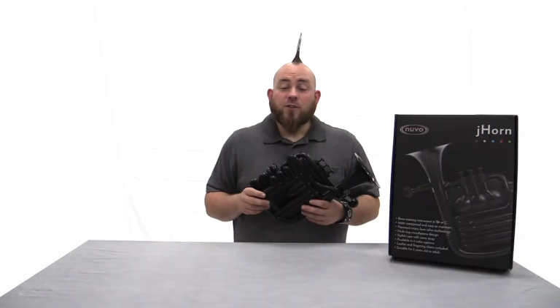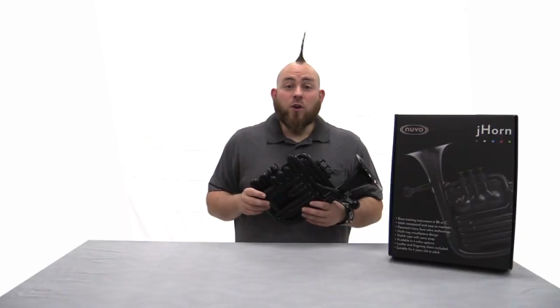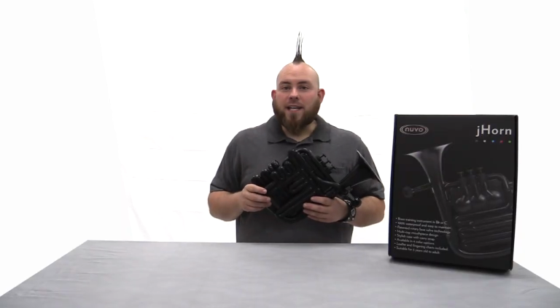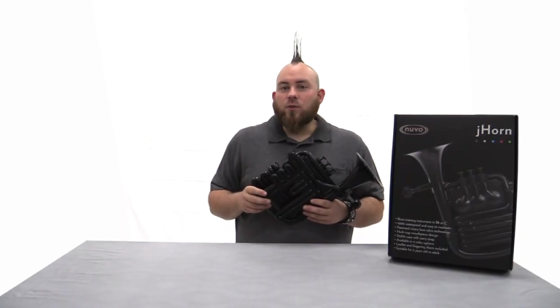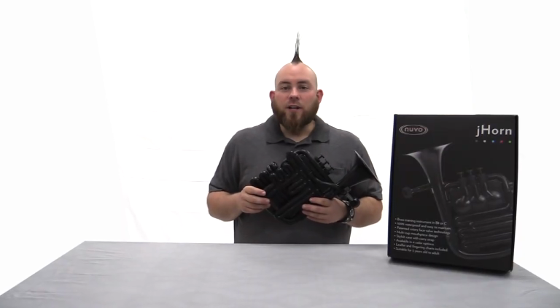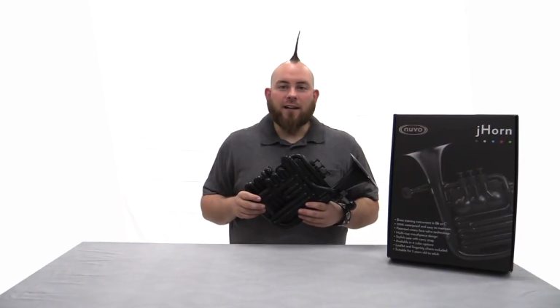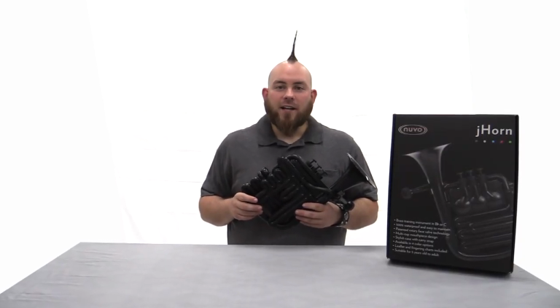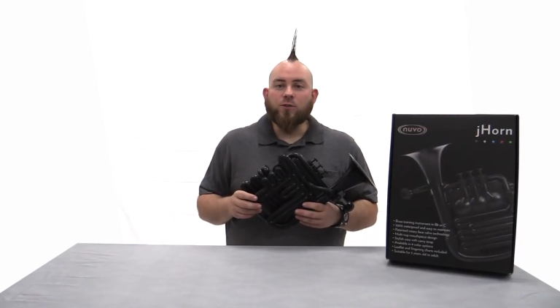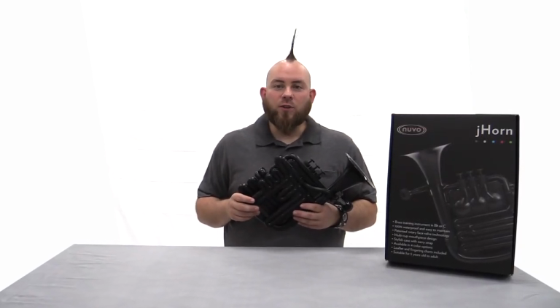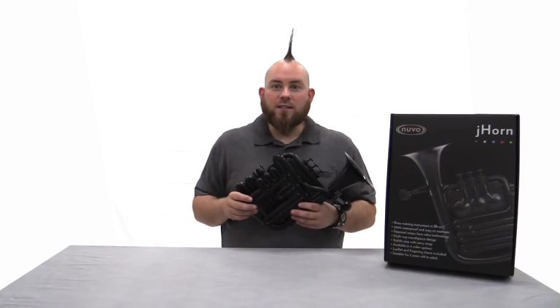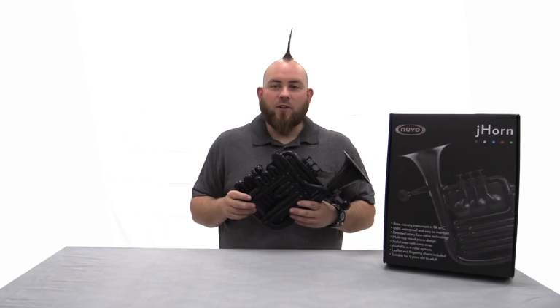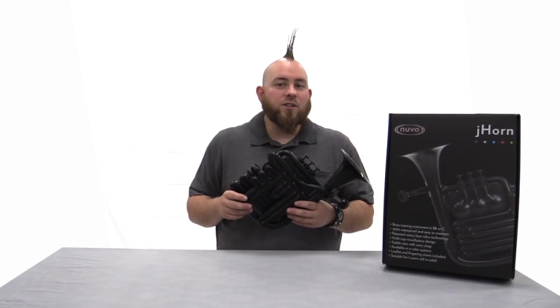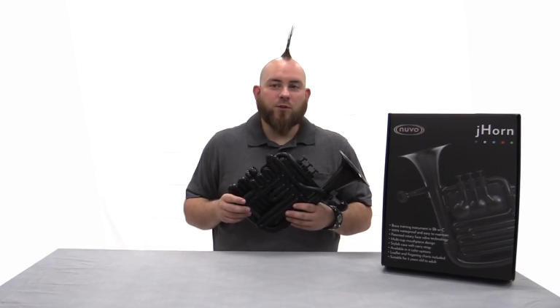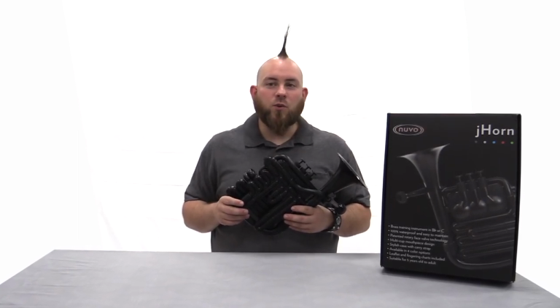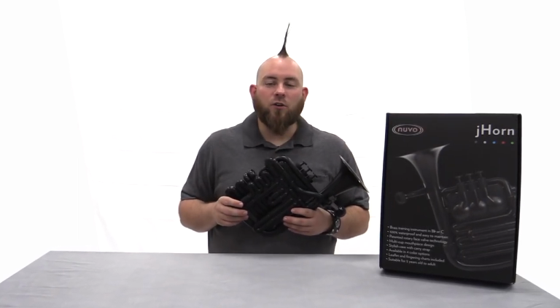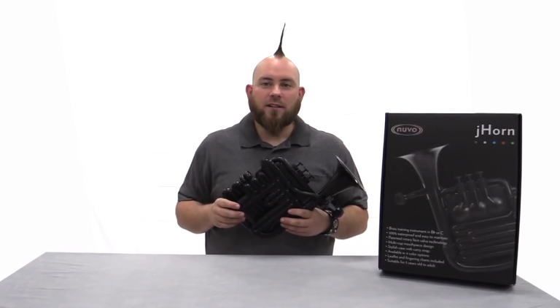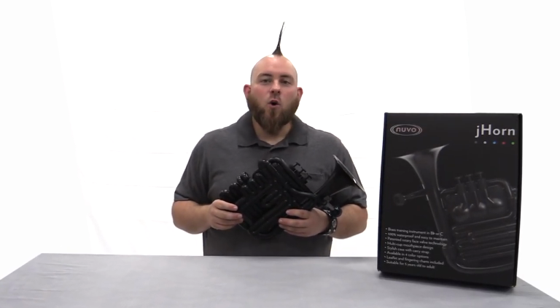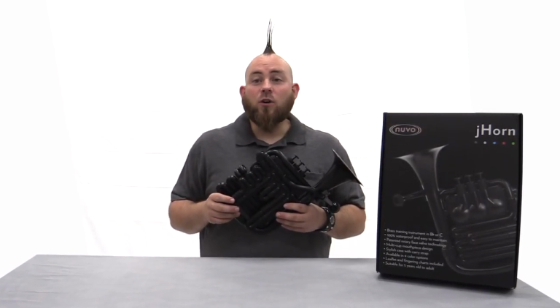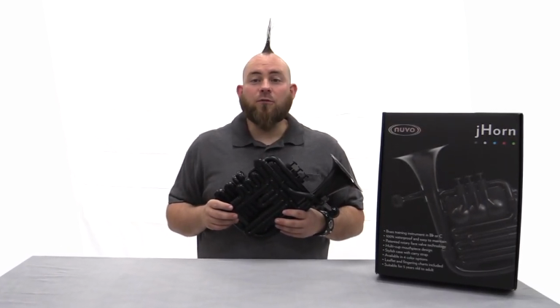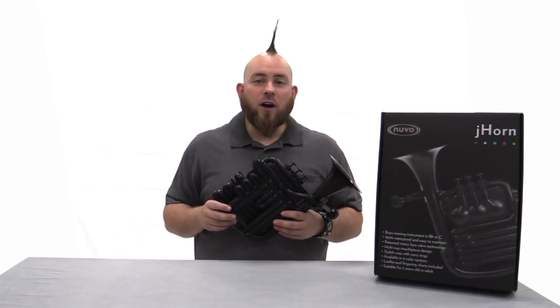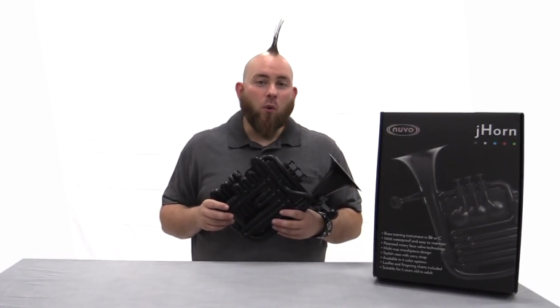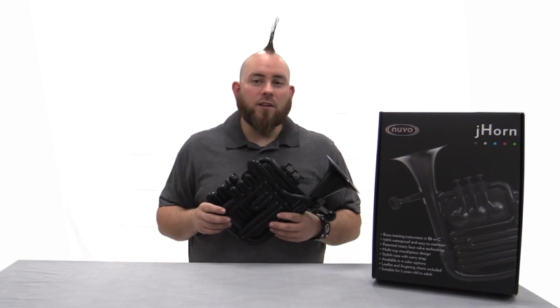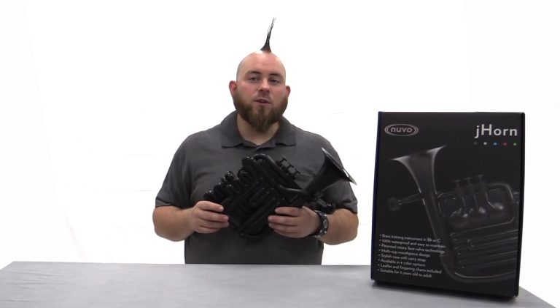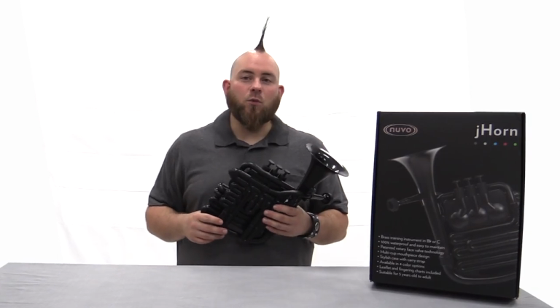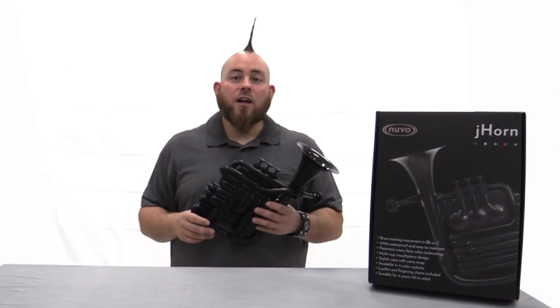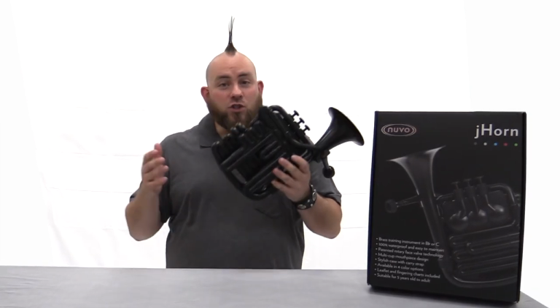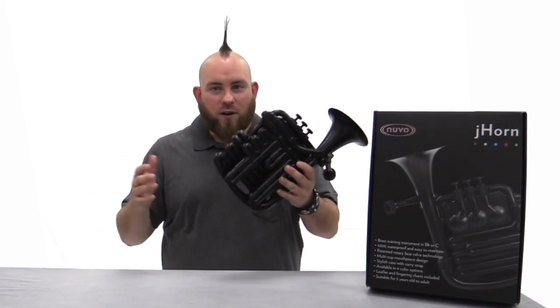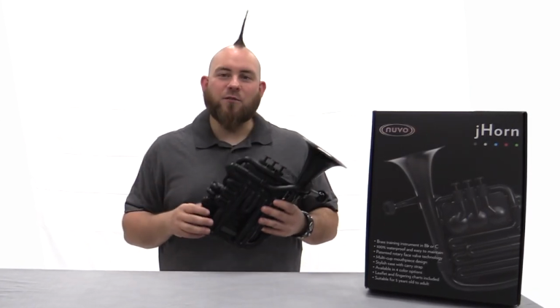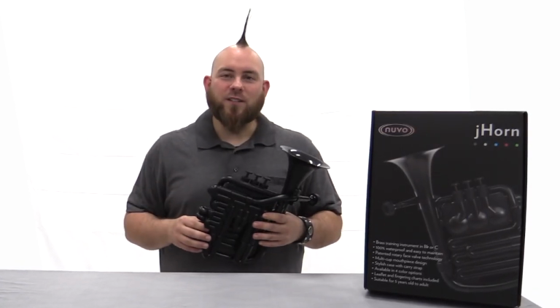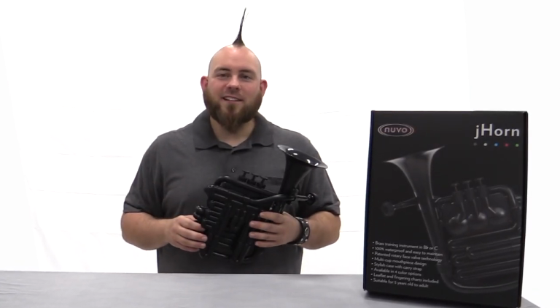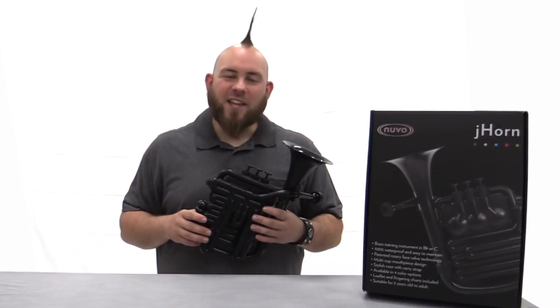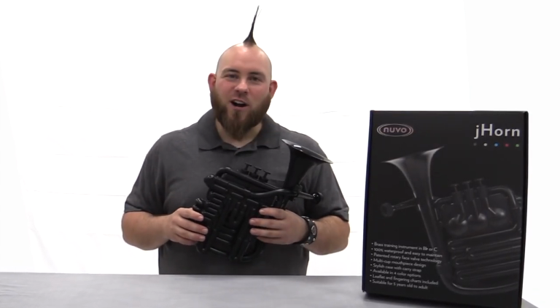So whether you are a beginning student learning to play, an older student who doesn't want to carry their heavy instrument between school and home, or an adult looking for a fun portable instrument to explore with, the J-Horn is the perfect choice. Thanks for watching!